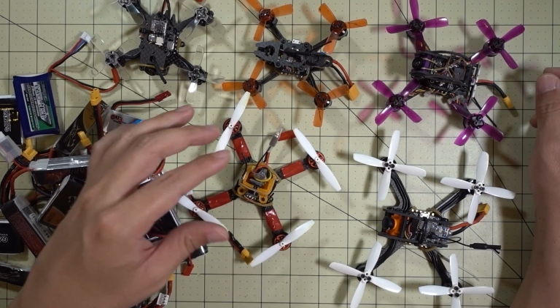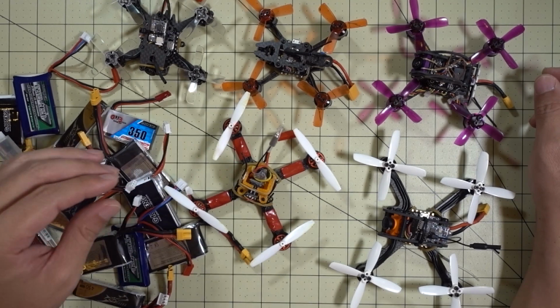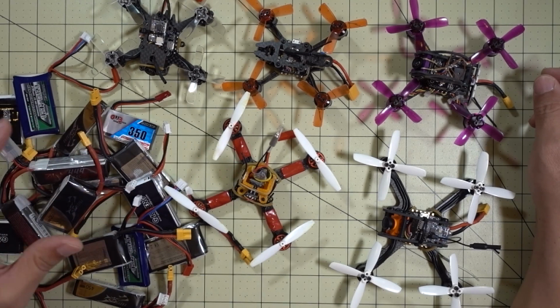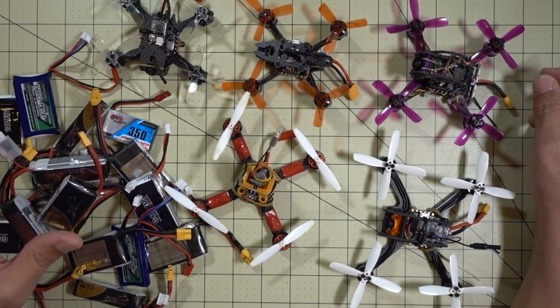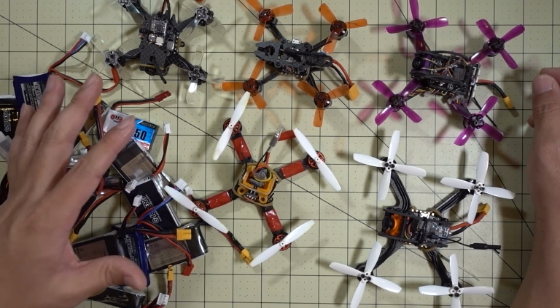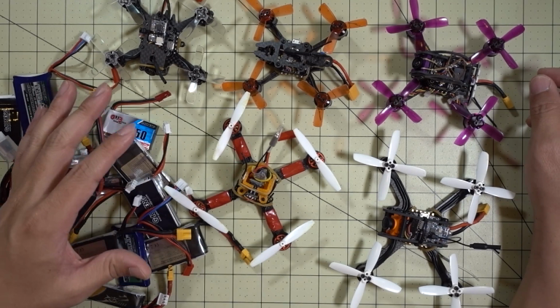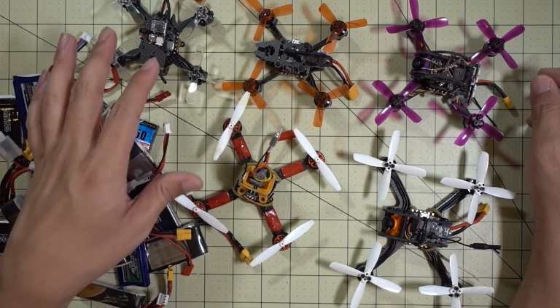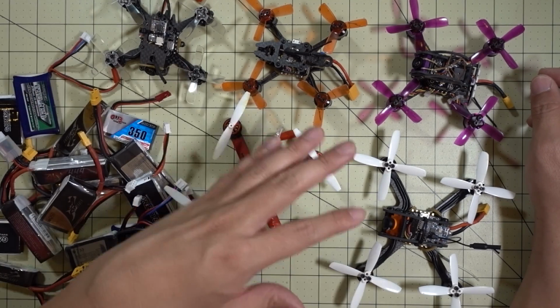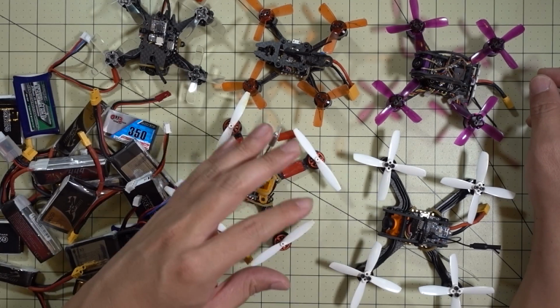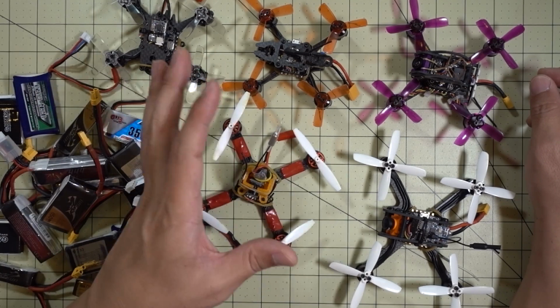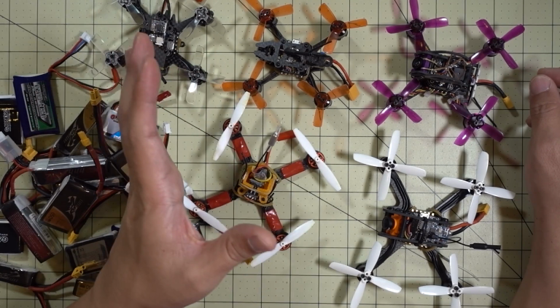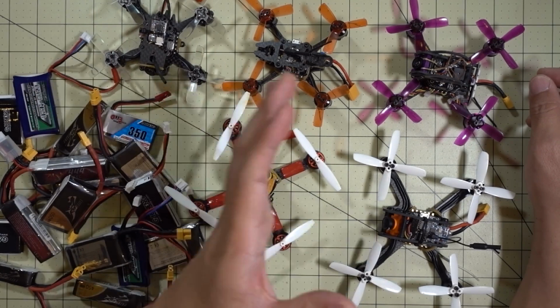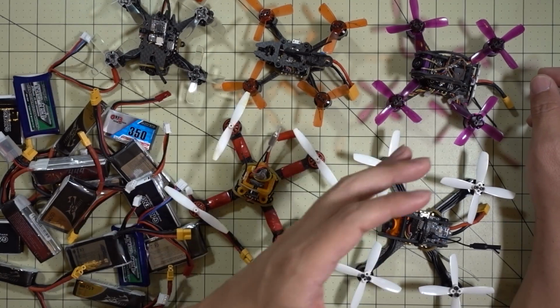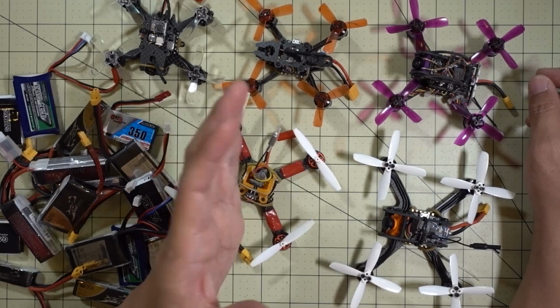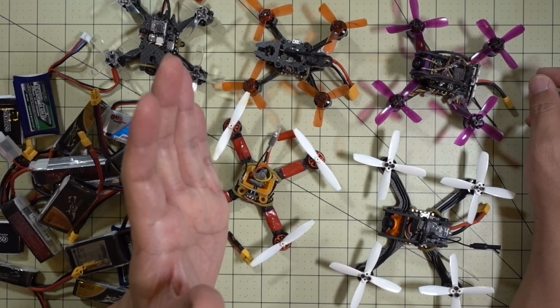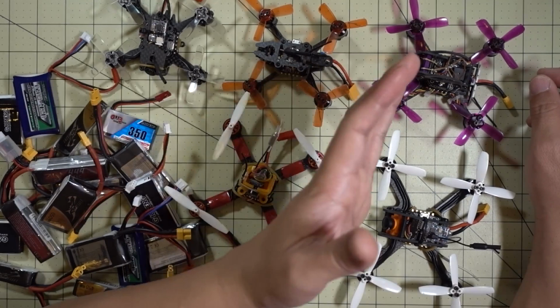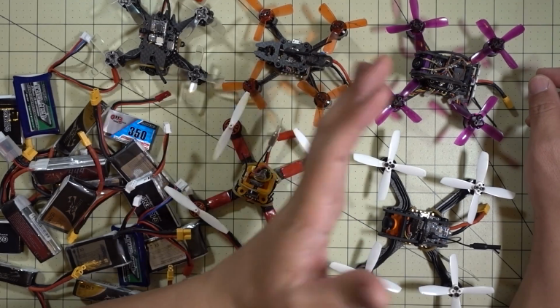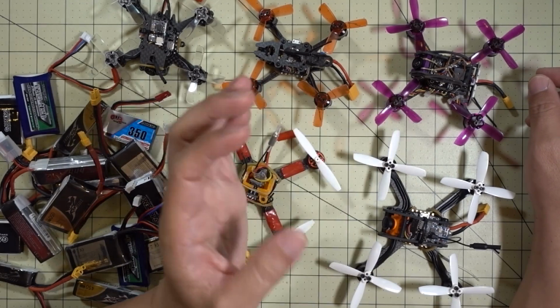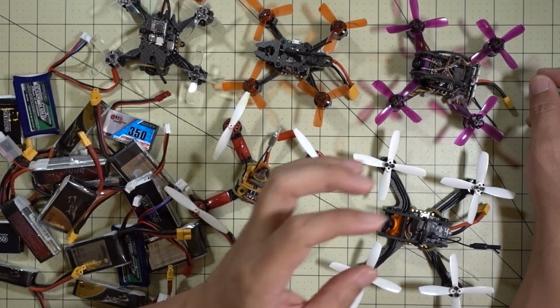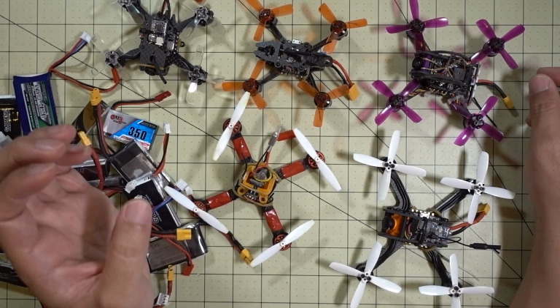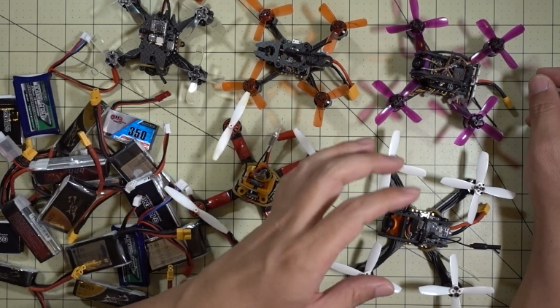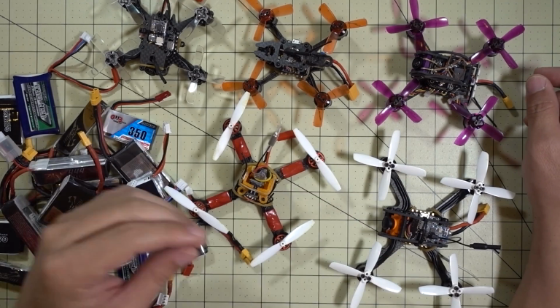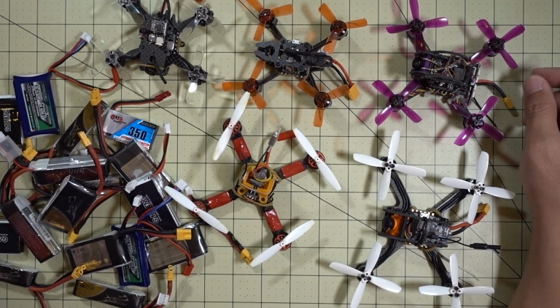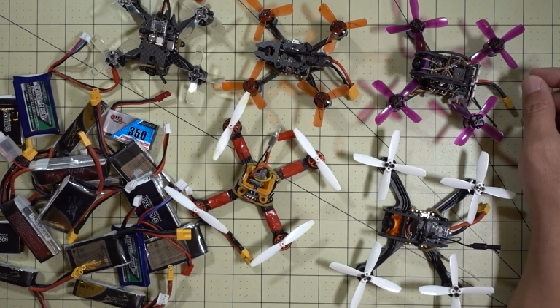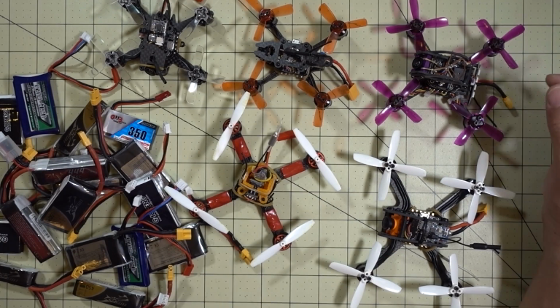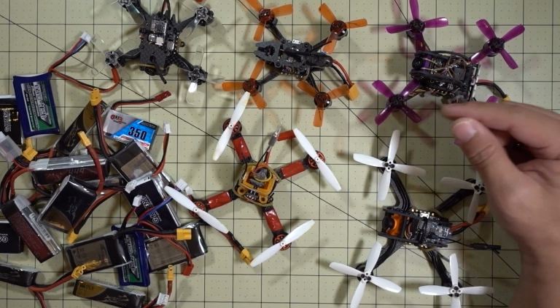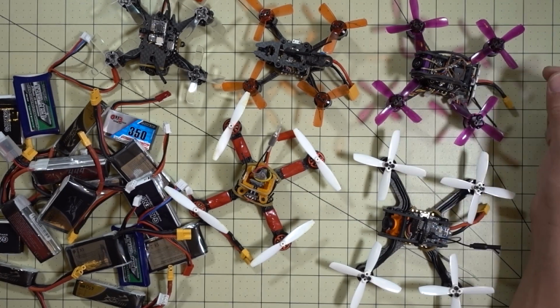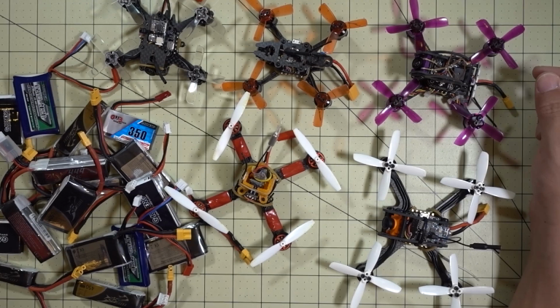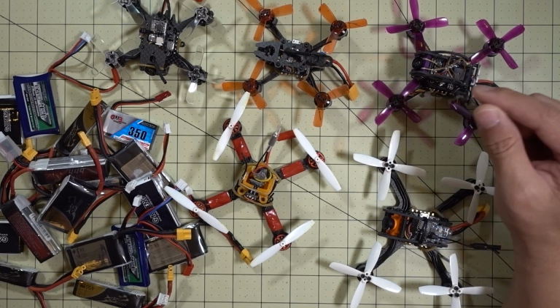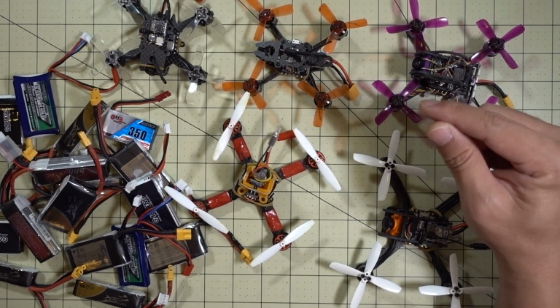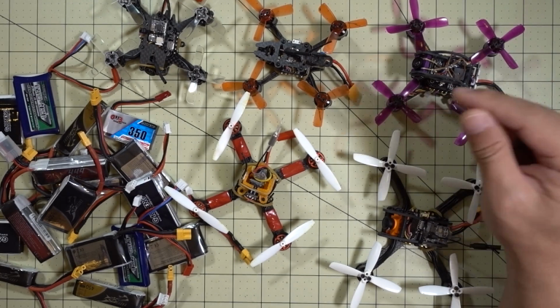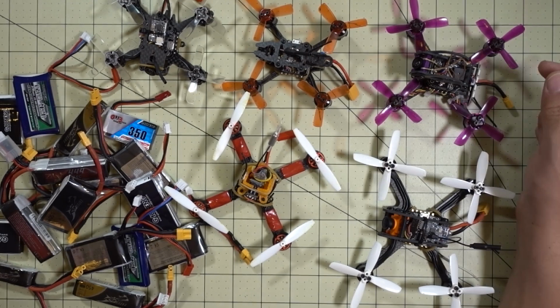Just a little PSA announcement on where I'm going, and I think where these micros are going — they're just getting bigger, more powerful, with bigger batteries, heavier, and bigger props. So you're going to need better batteries and better connectors.